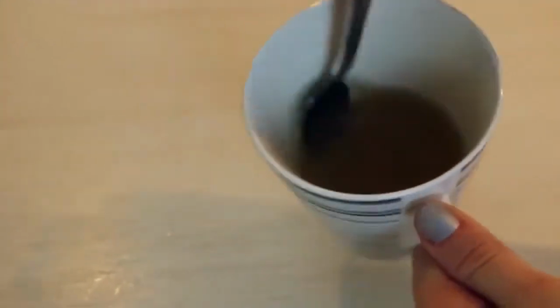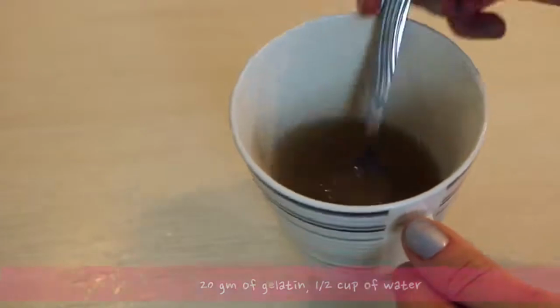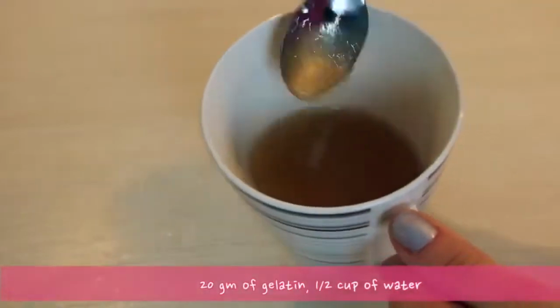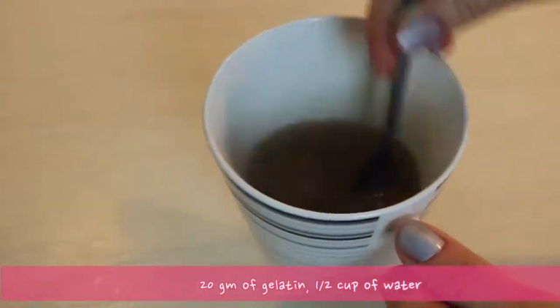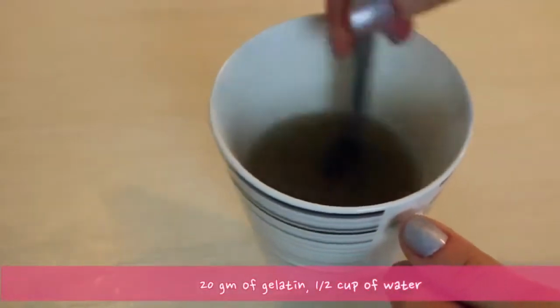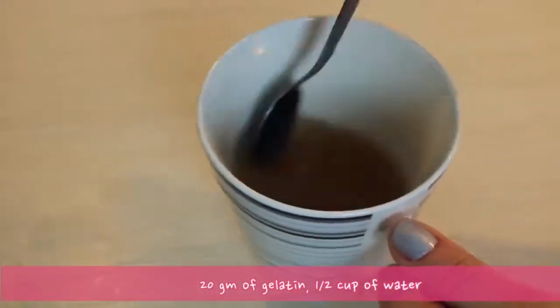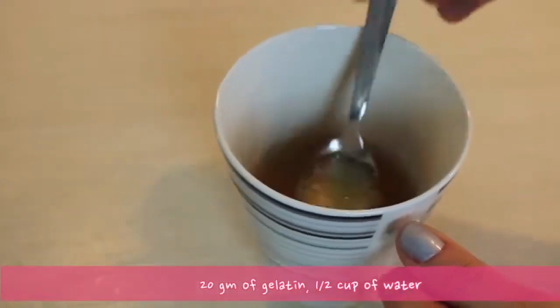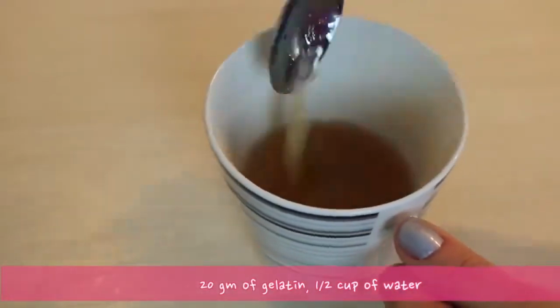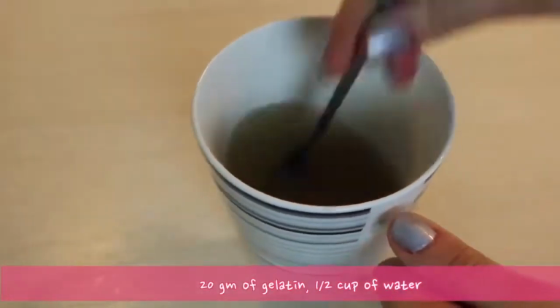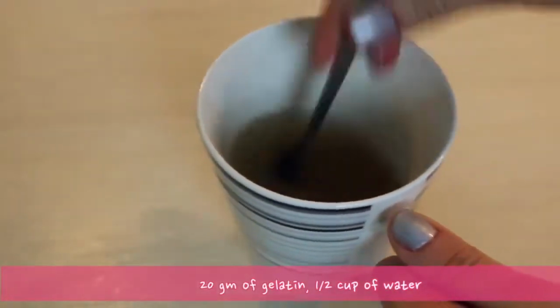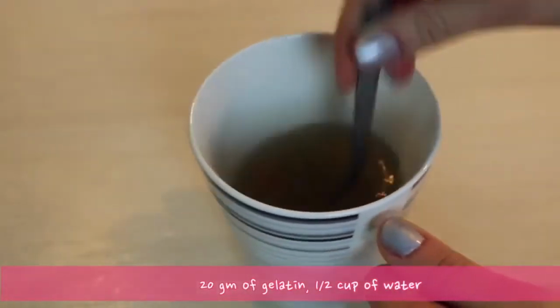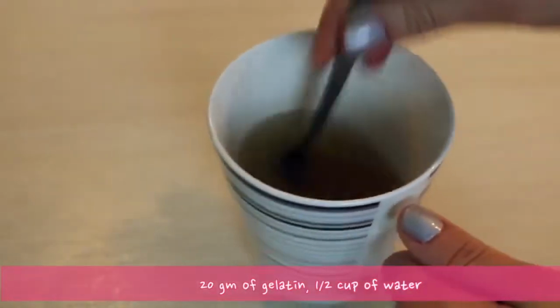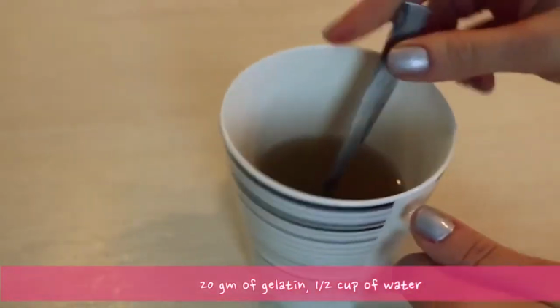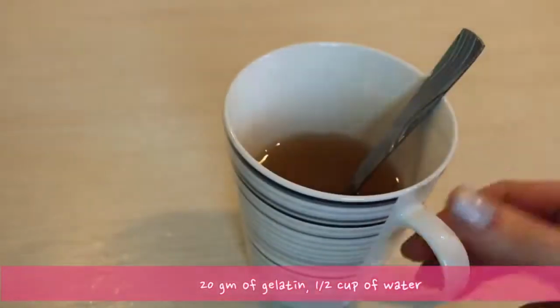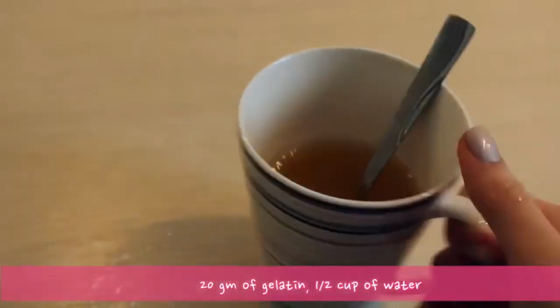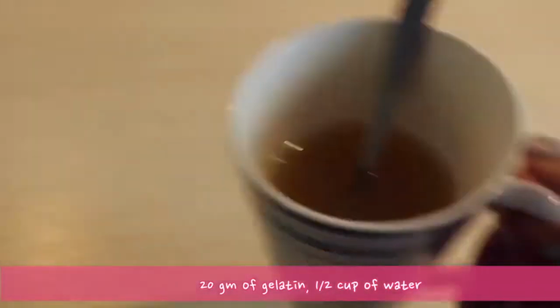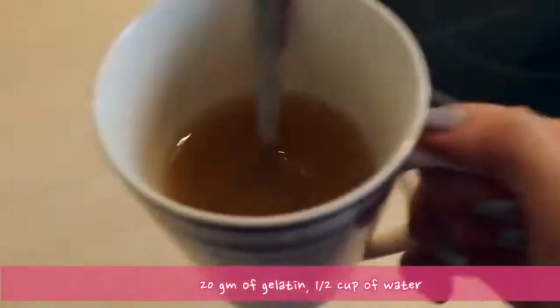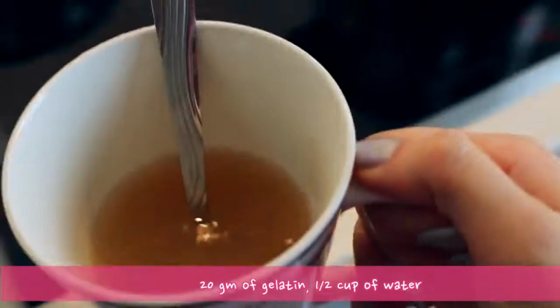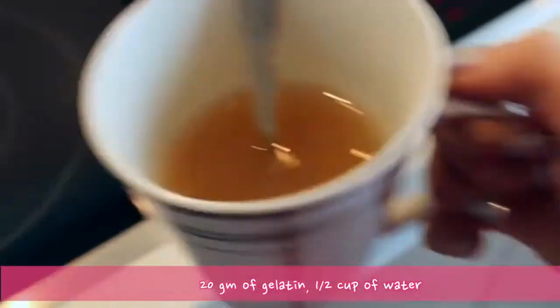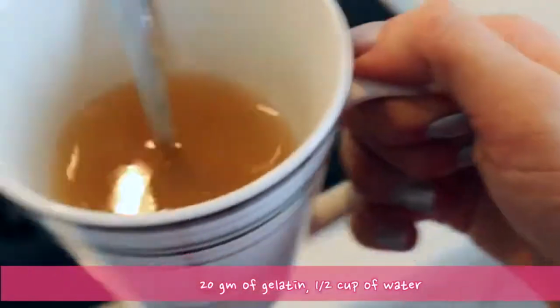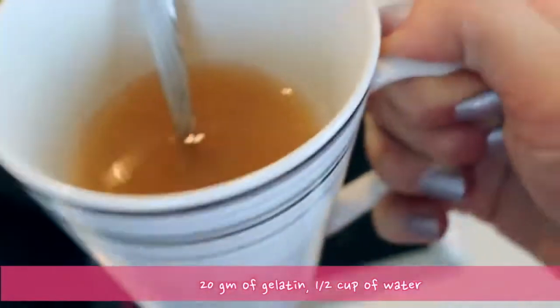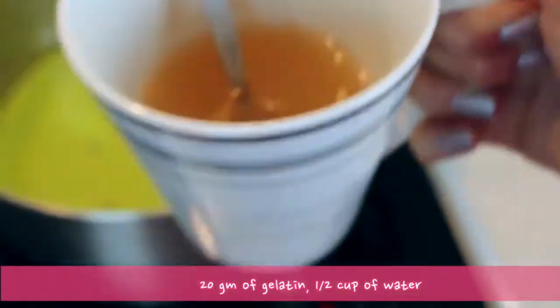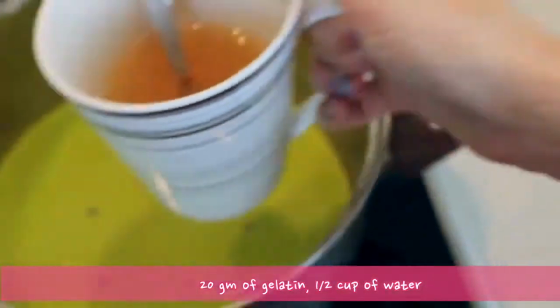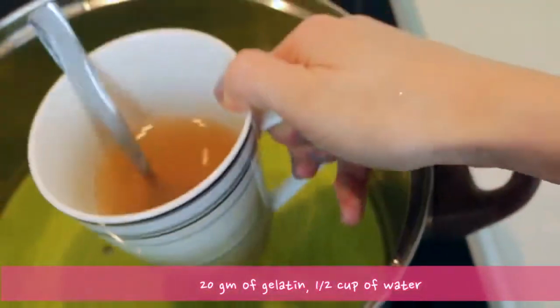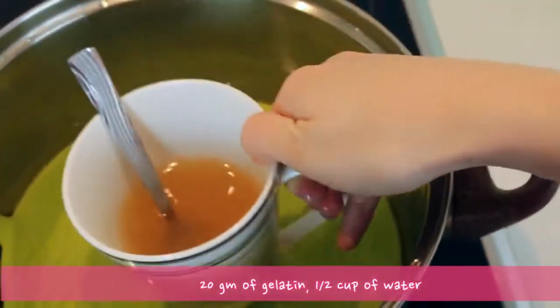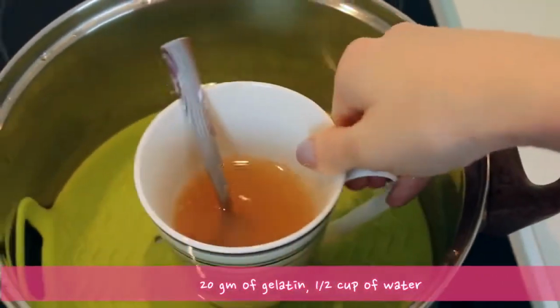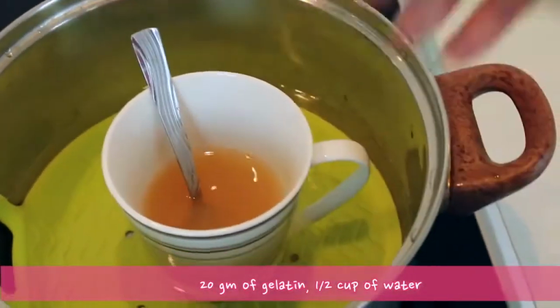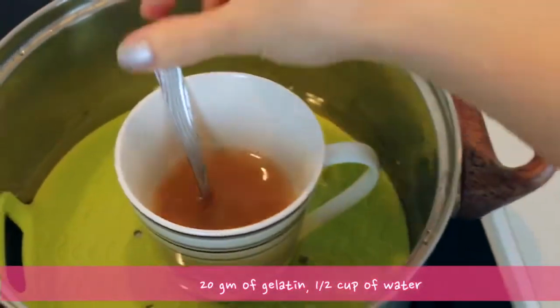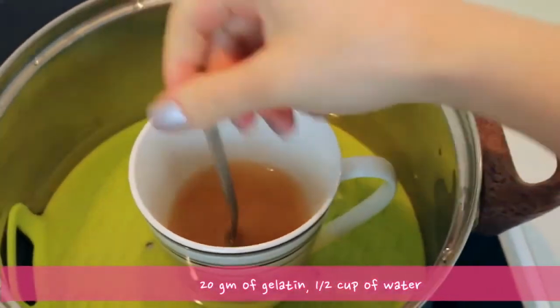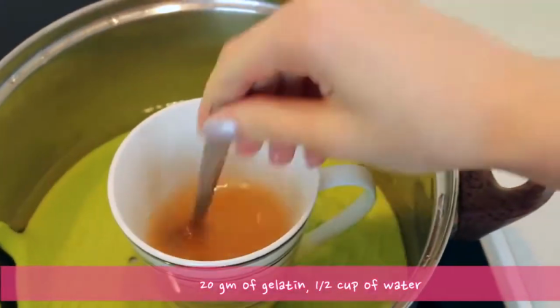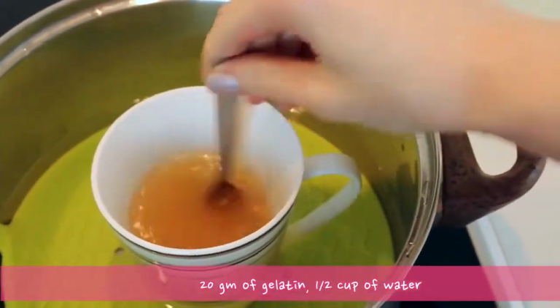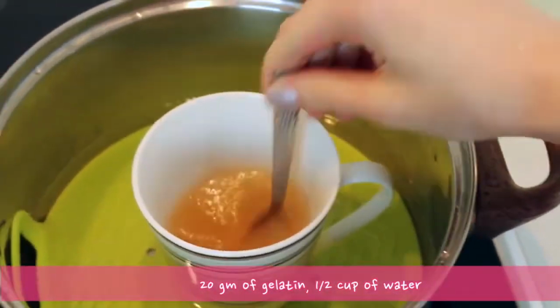Now we need to combine 20 grams of gelatin with half a cup of water and leave it for about 15 minutes. Then we will have to use a water bath to melt it.